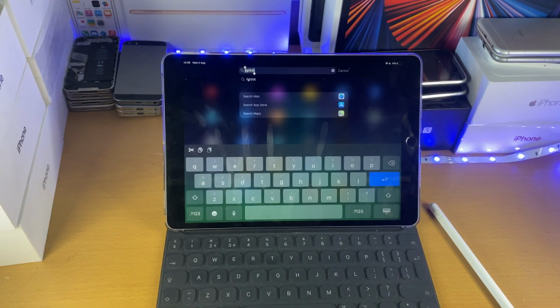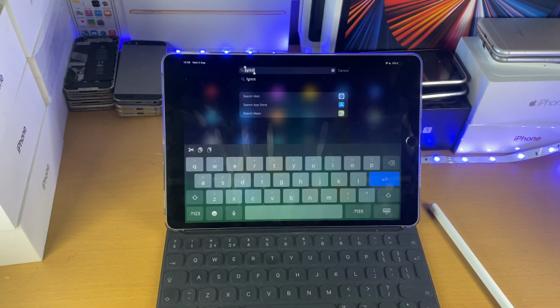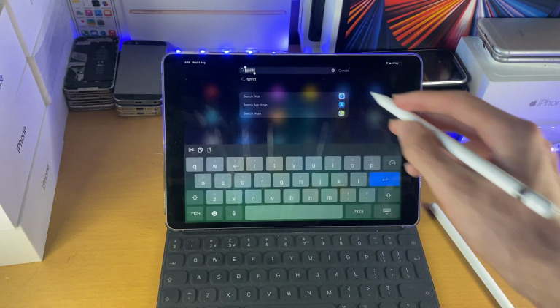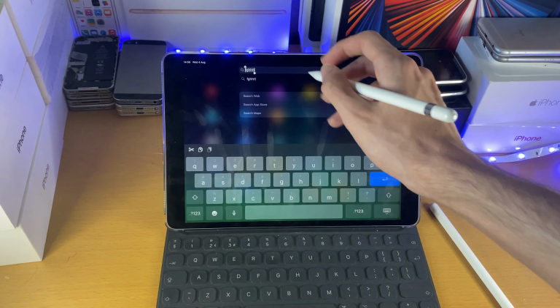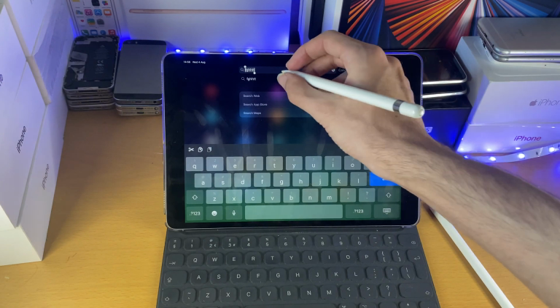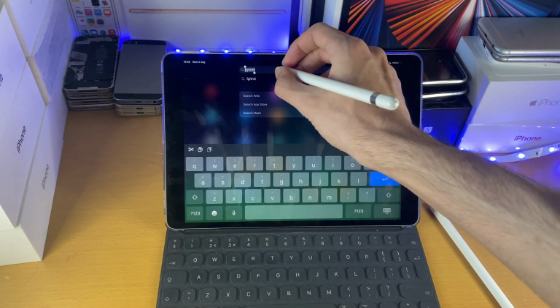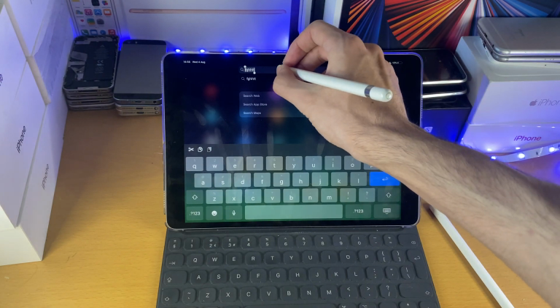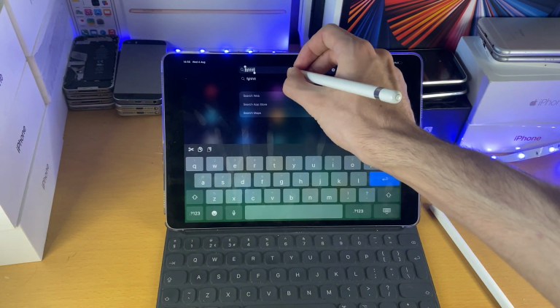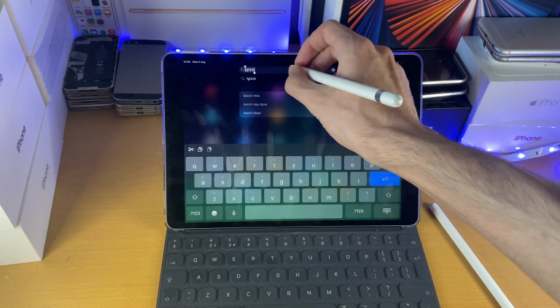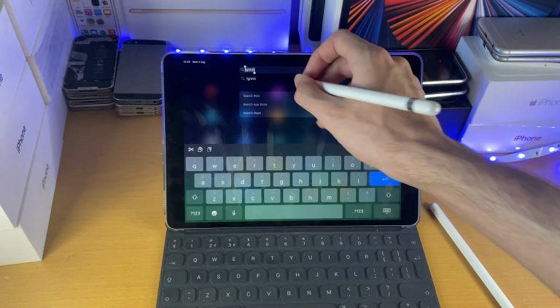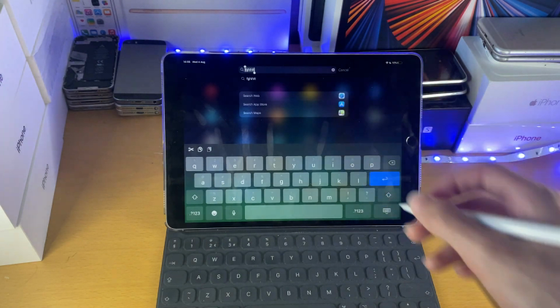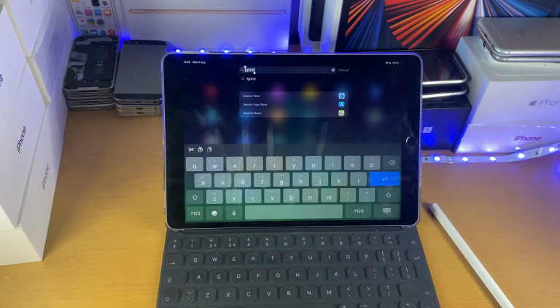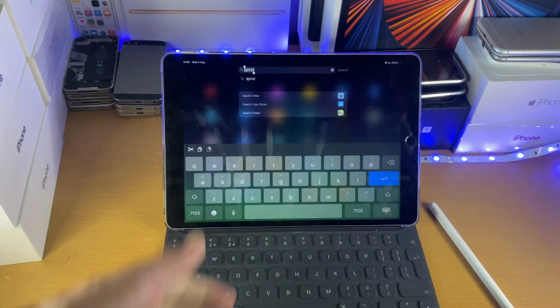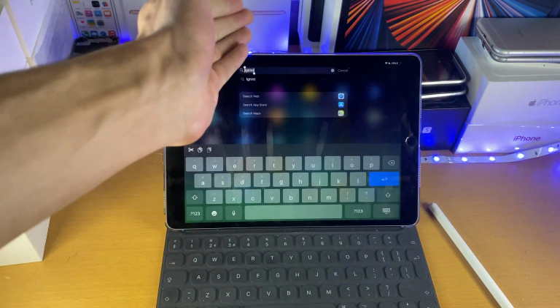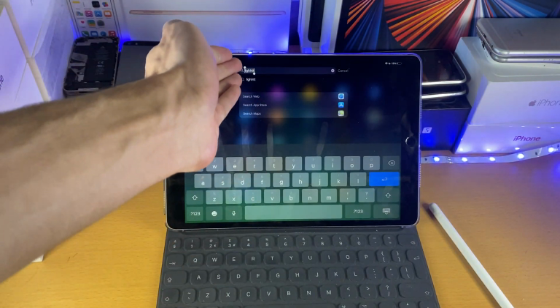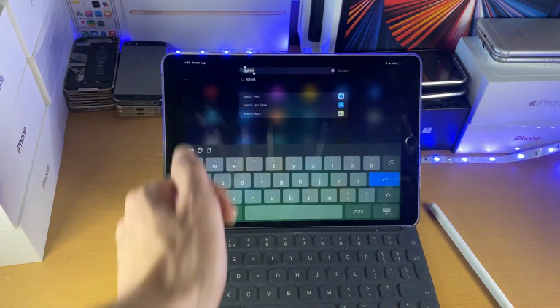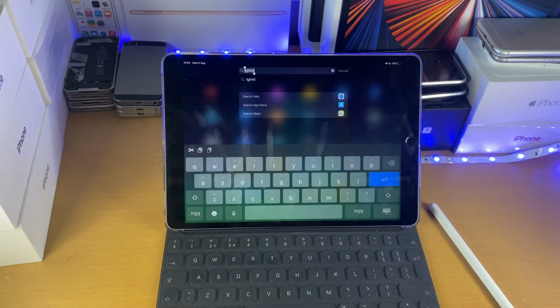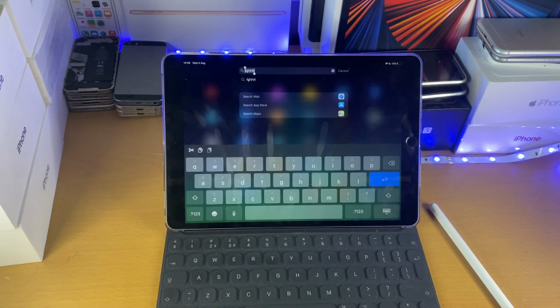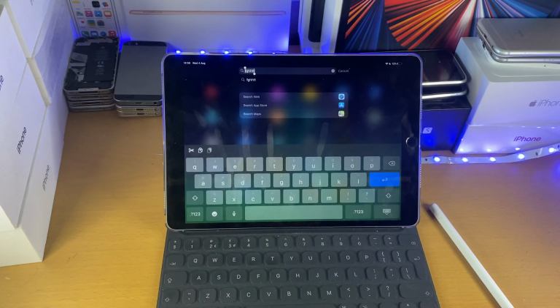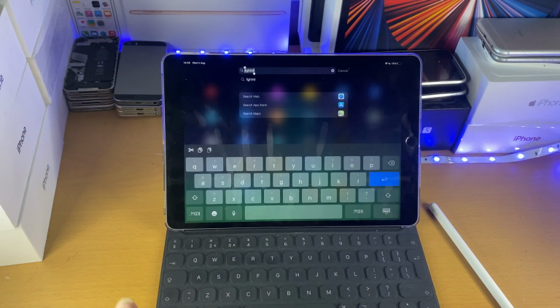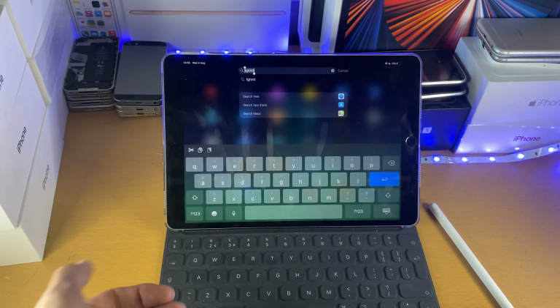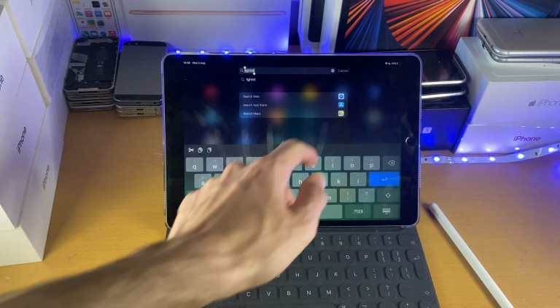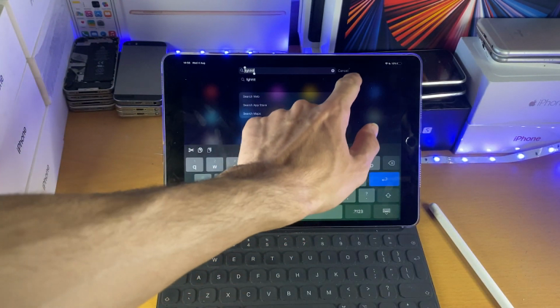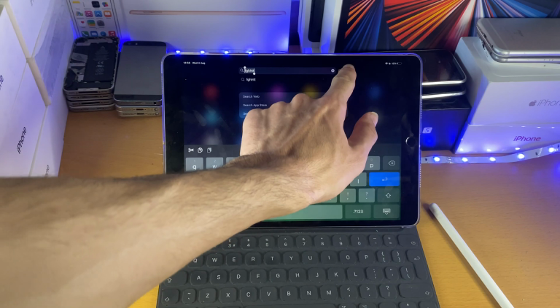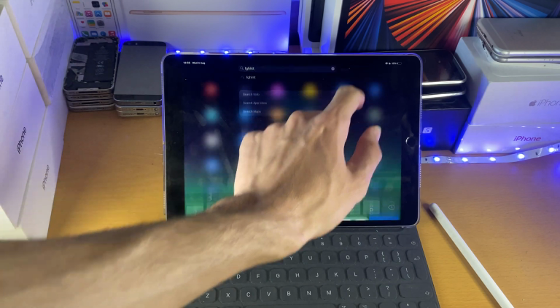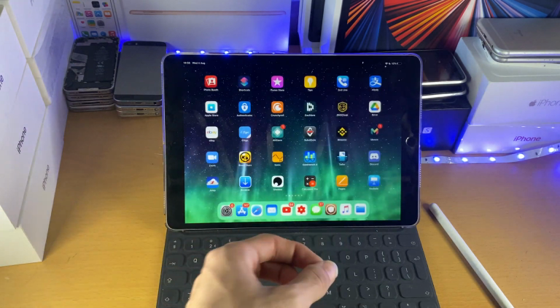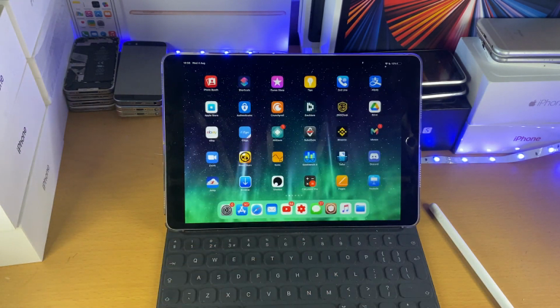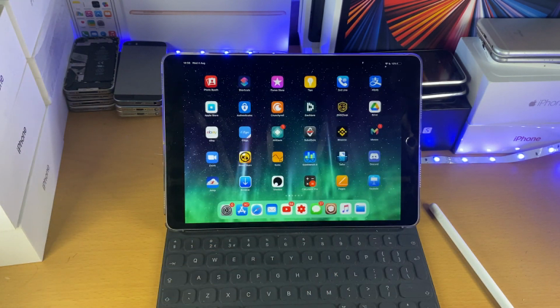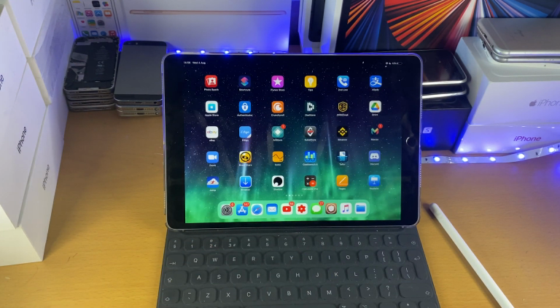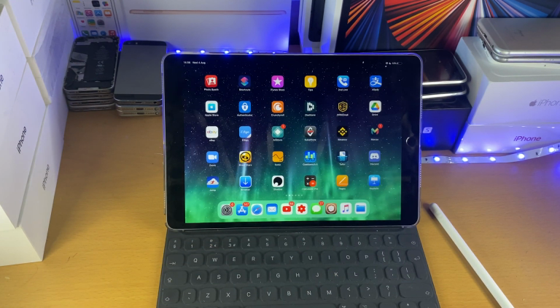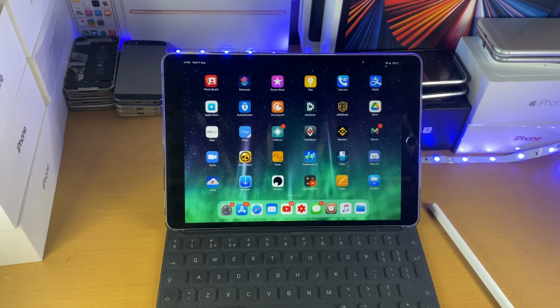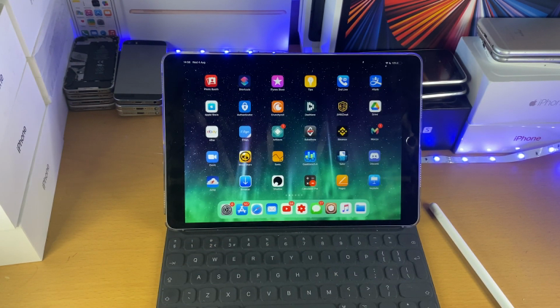Another thing as well is if you're on iPadOS 14 and newer, you can just draw in the search bars and it will actually do those searches. So if you draw out hello, it will put hello in the search bar. Obviously it's not the most accurate, but it's another thing to keep in mind.